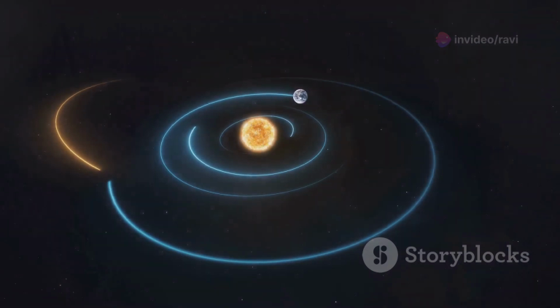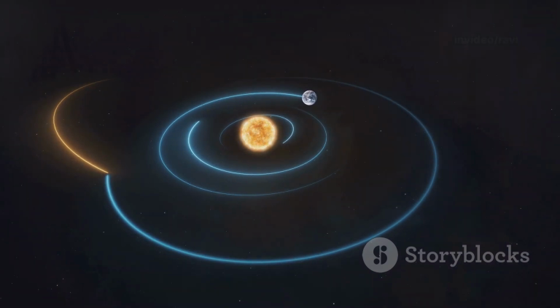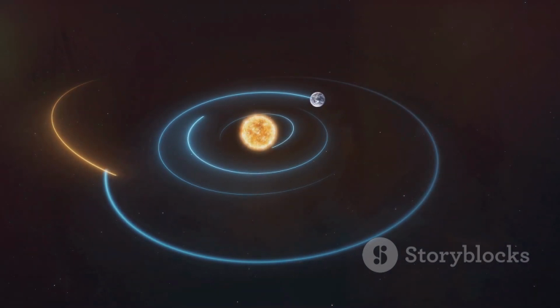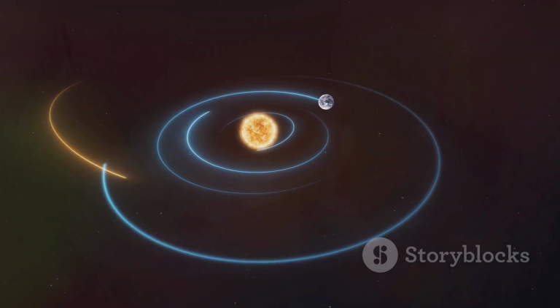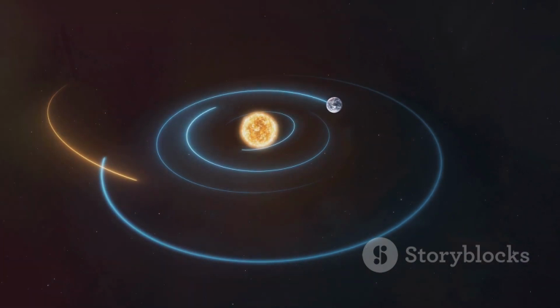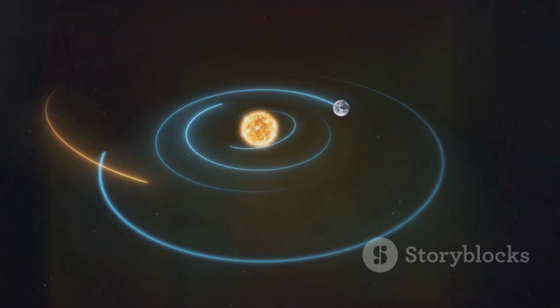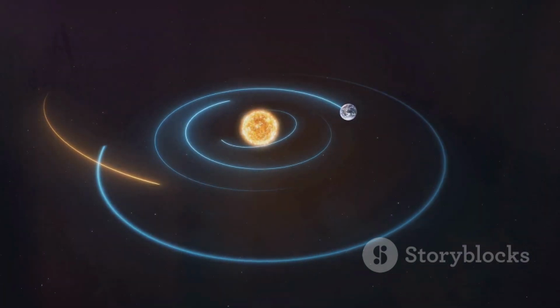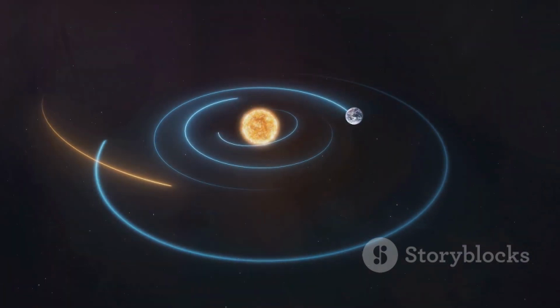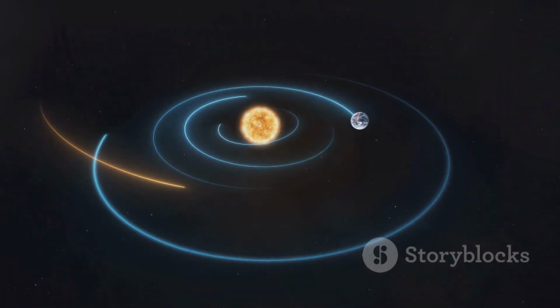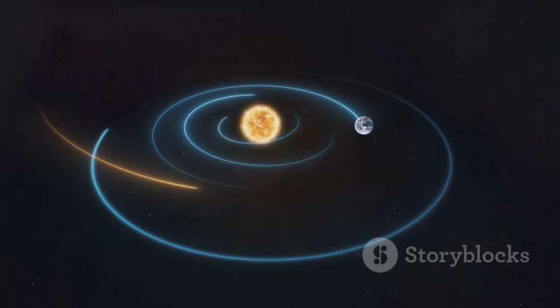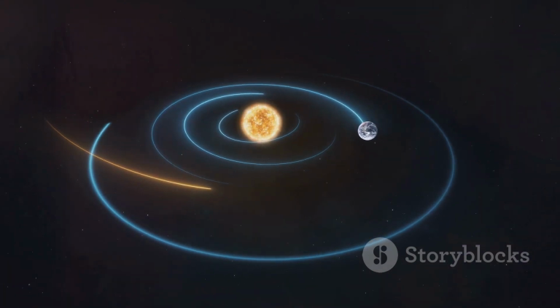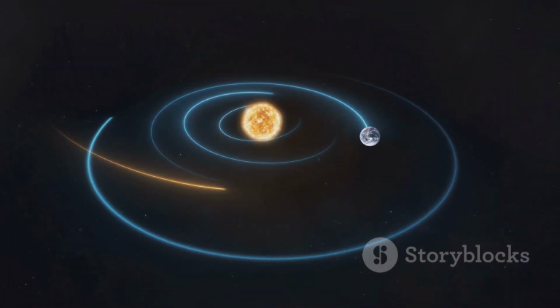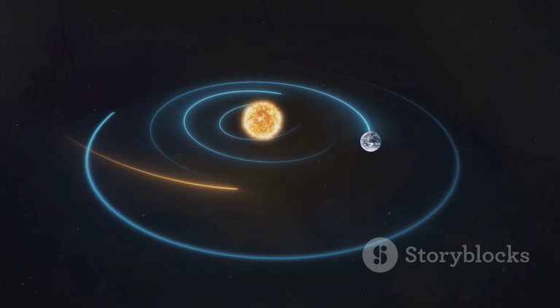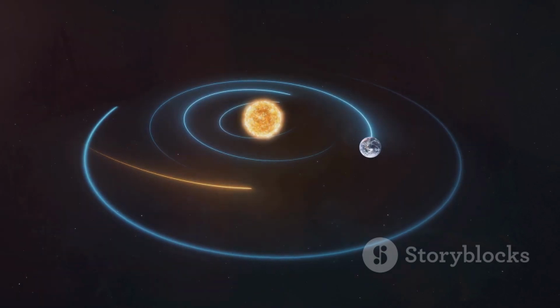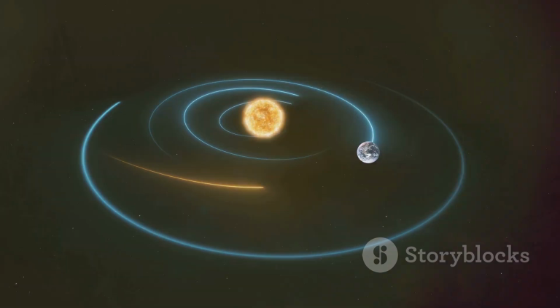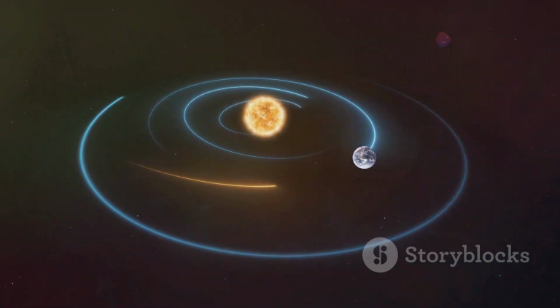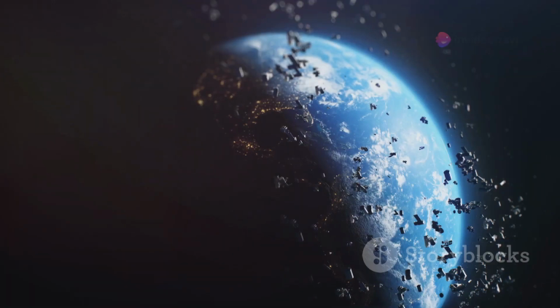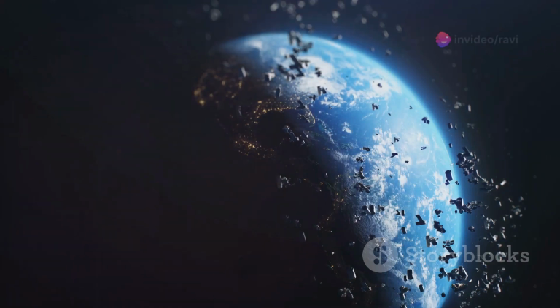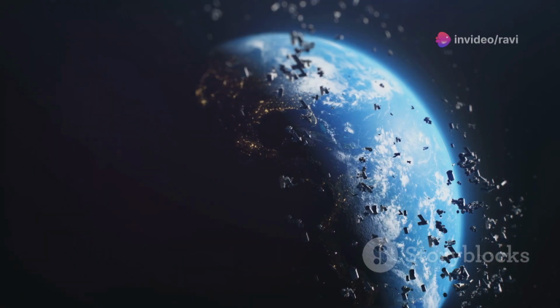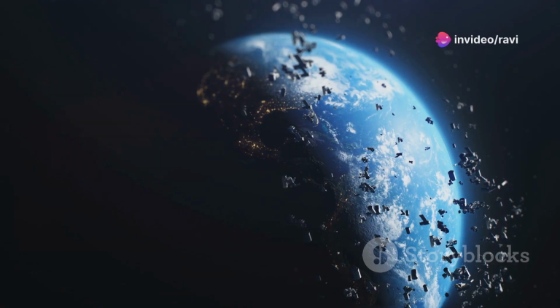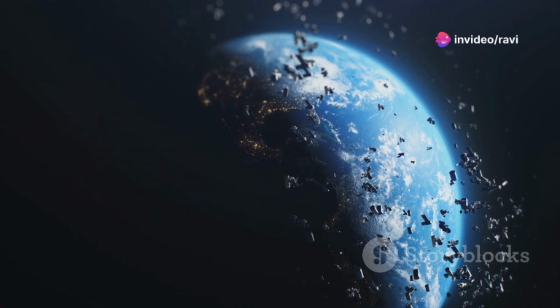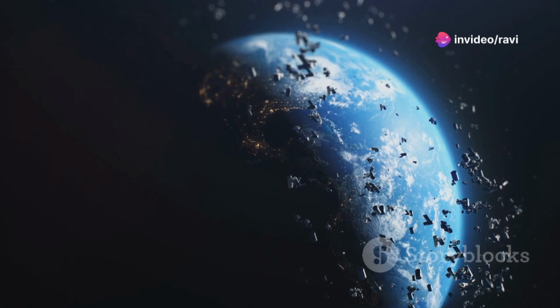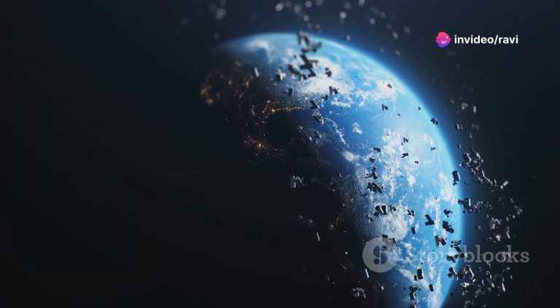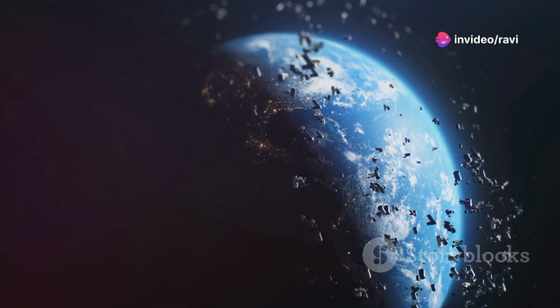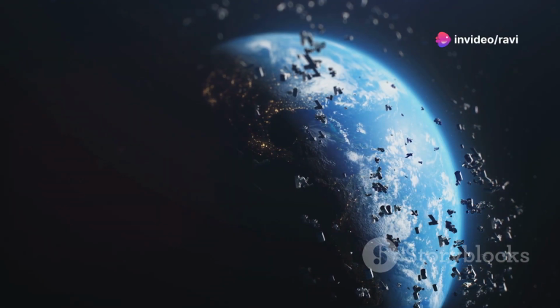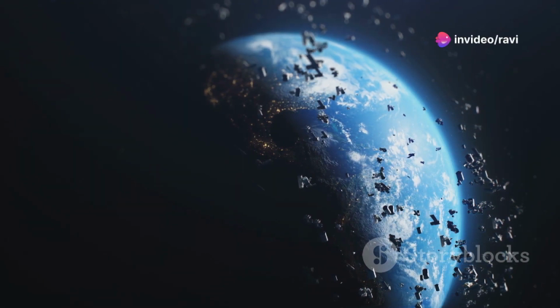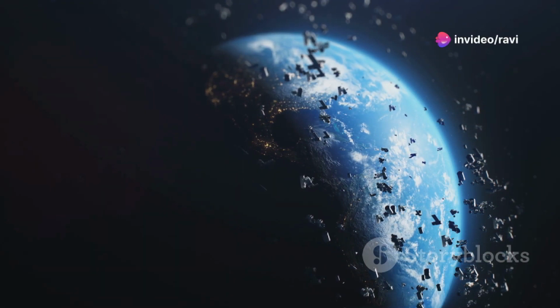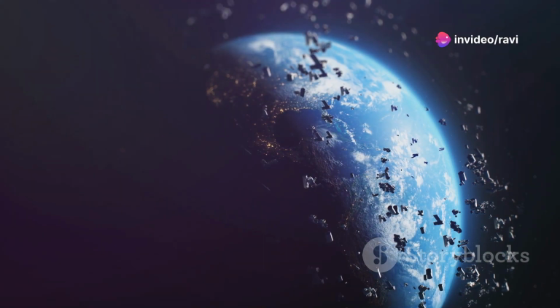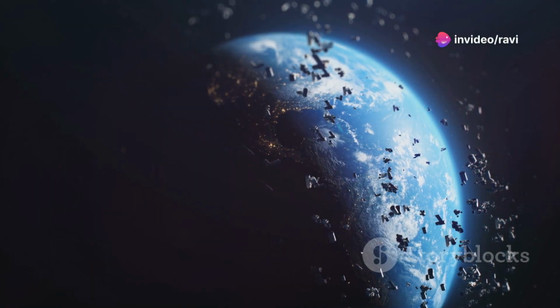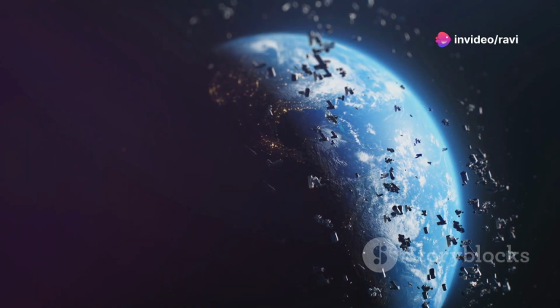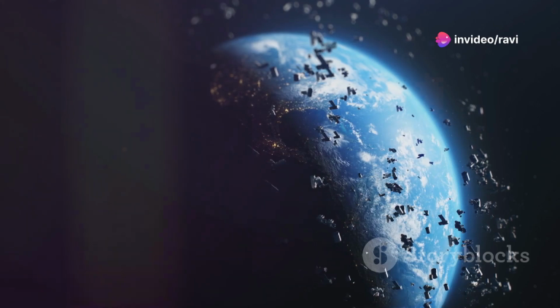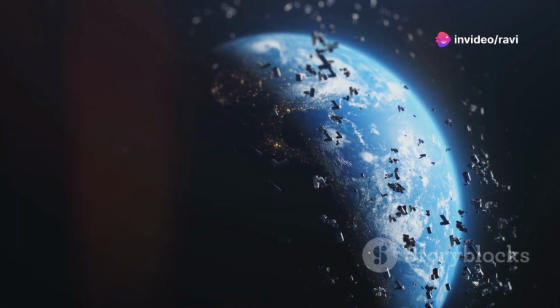These baby planets continued to grow, merging and accumulating more mass in a chaotic cosmic dance. By the time one of these planetesimals emerged victorious, growing into what we now call Earth.